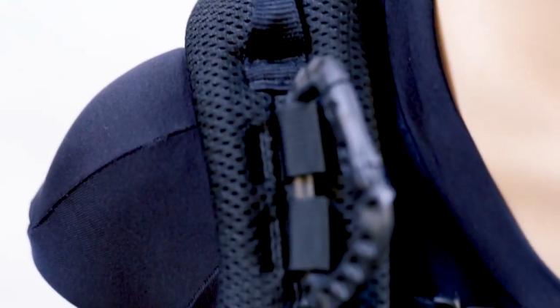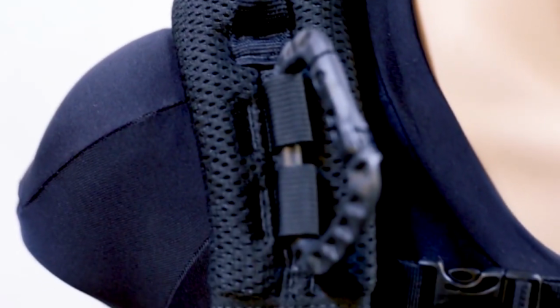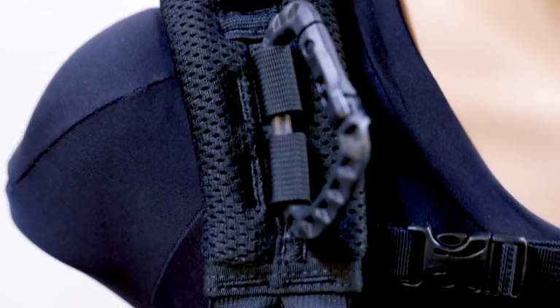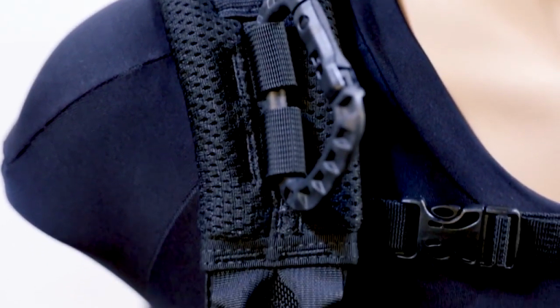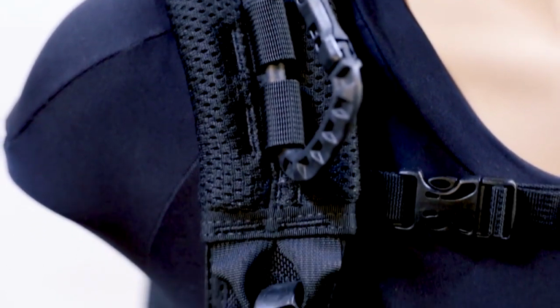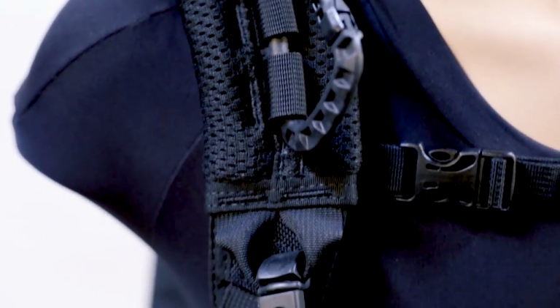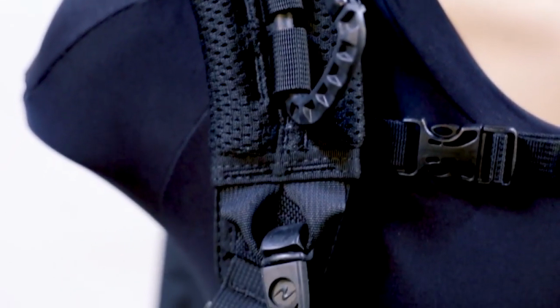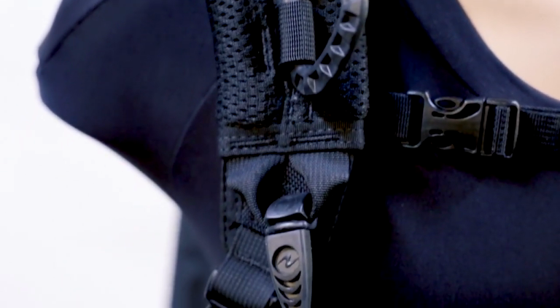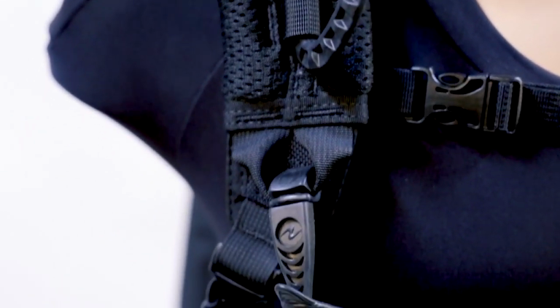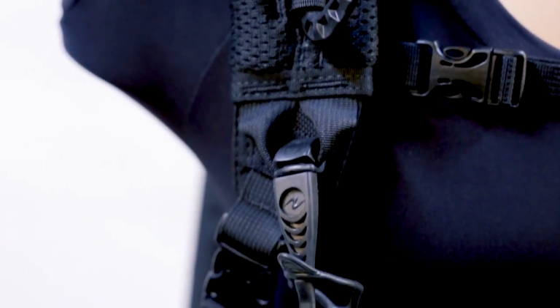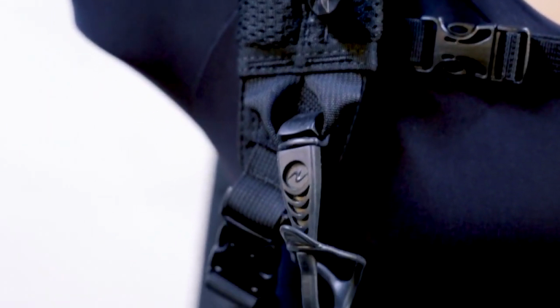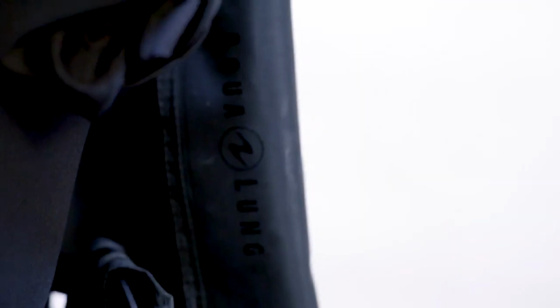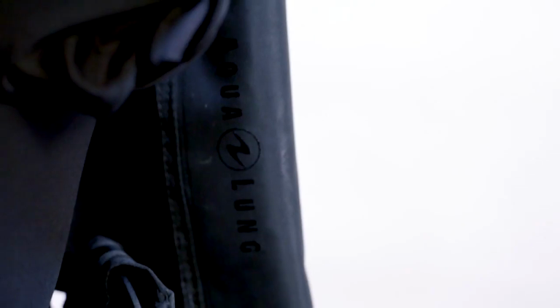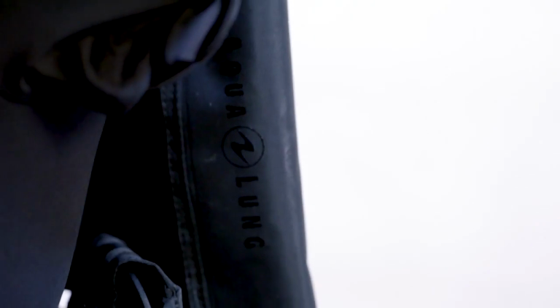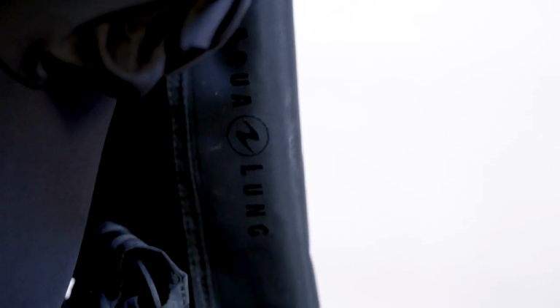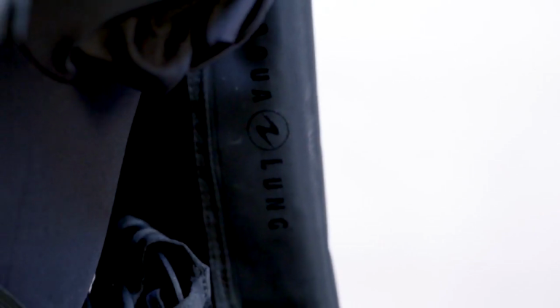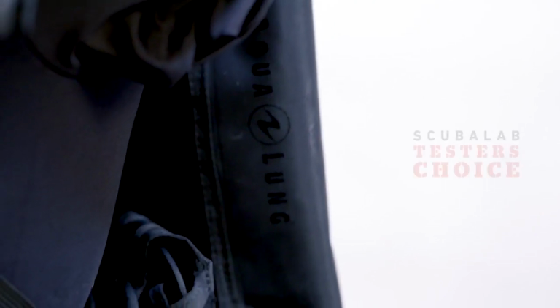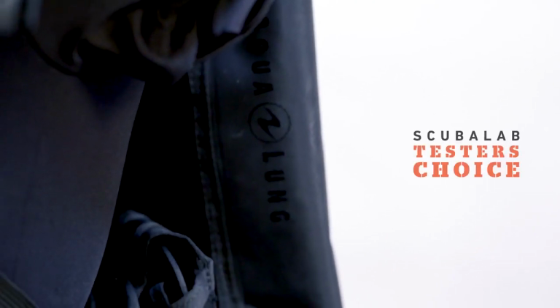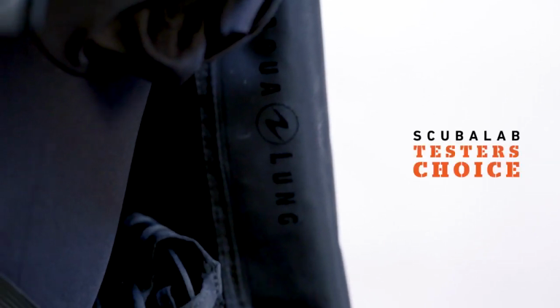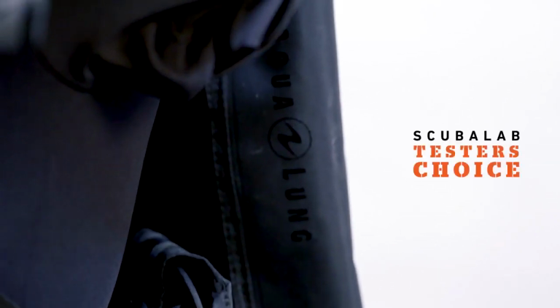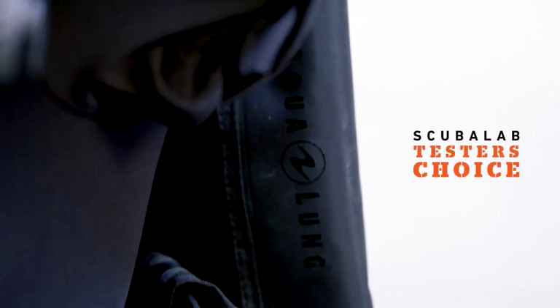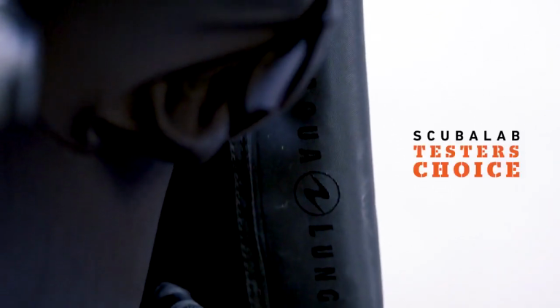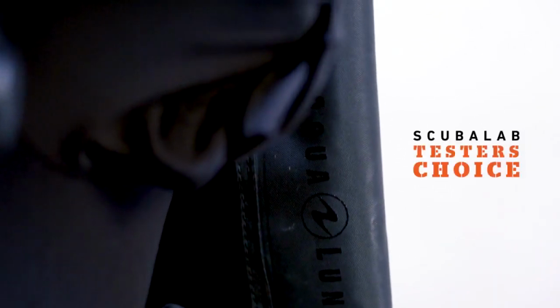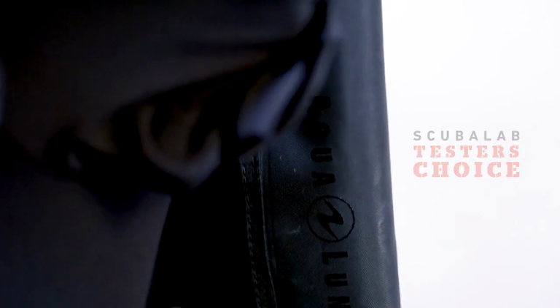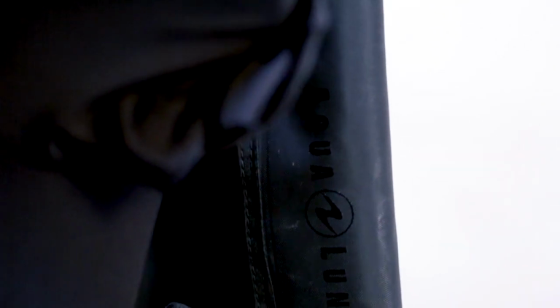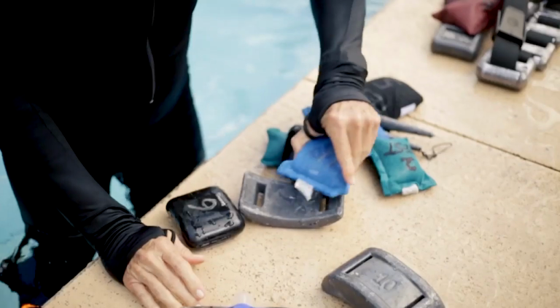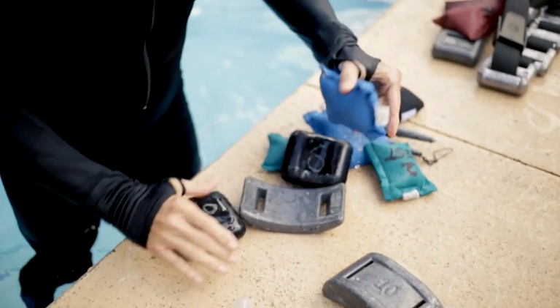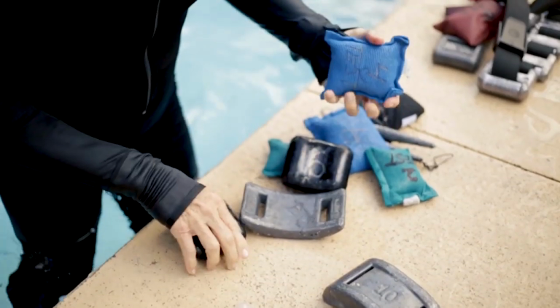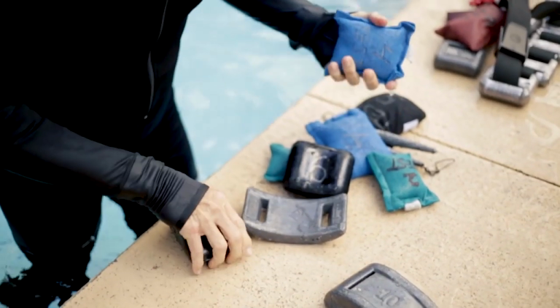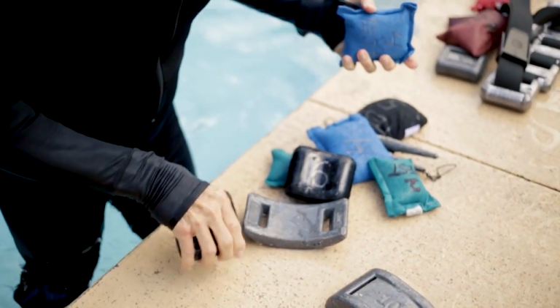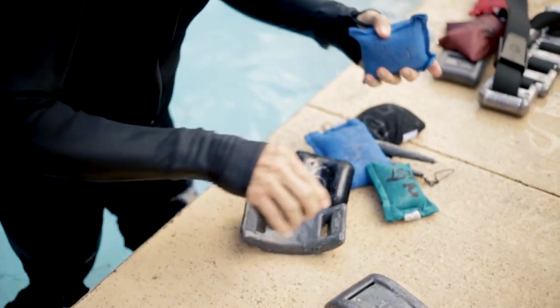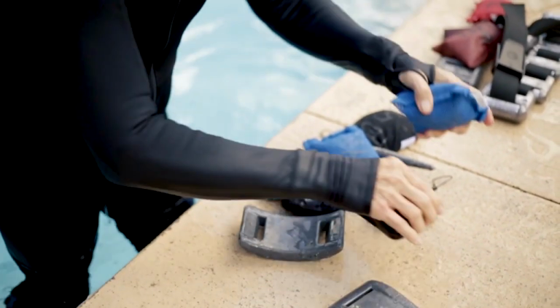I'm Roger Roy, the Scuba Lab Director. We tested the Aqualung Outlaw BC with a minimalist design and exceptional comfort. It was our tester's choice for back inflation BCs. We tested the Outlaw at Blue Grotto Dive Resort in Central Florida.